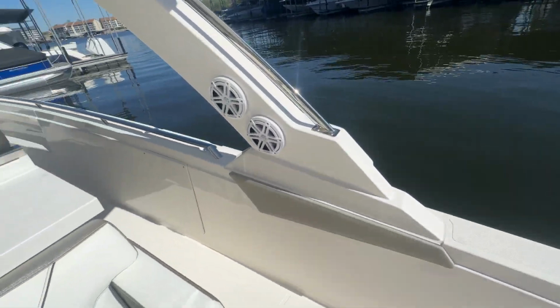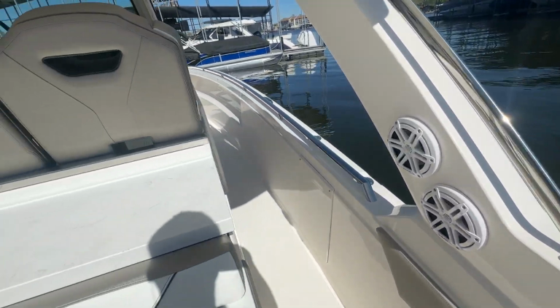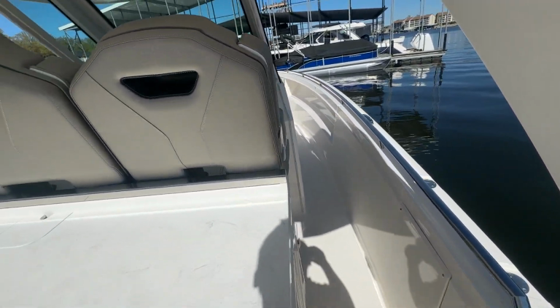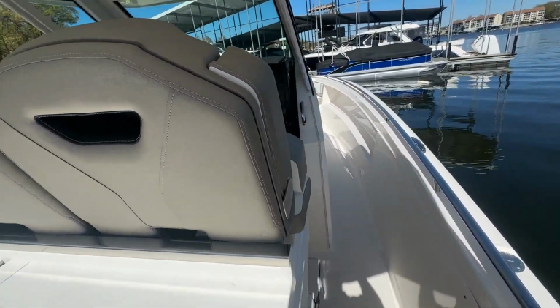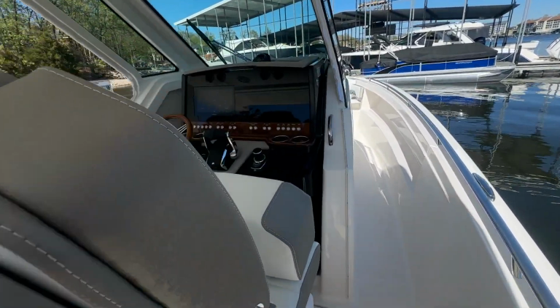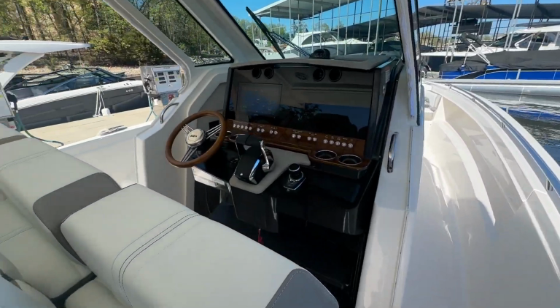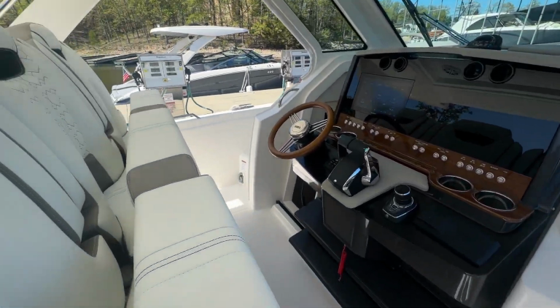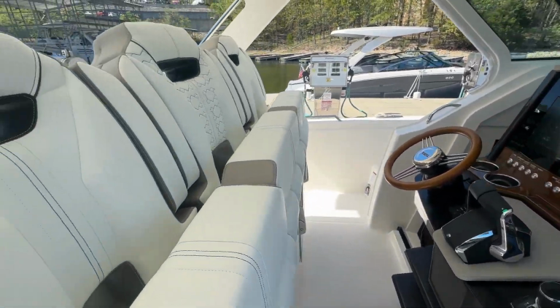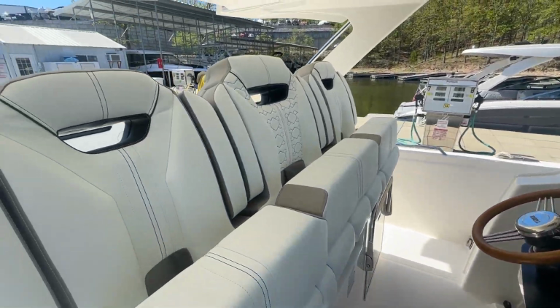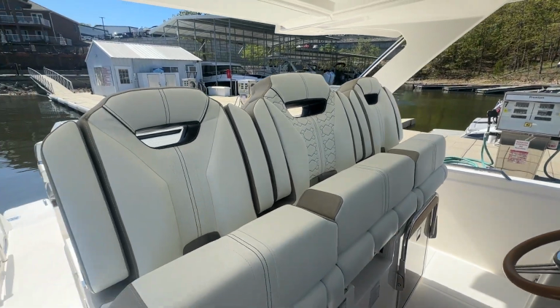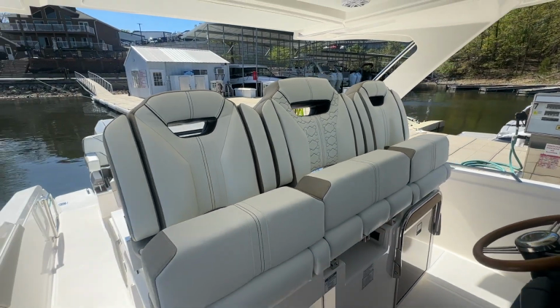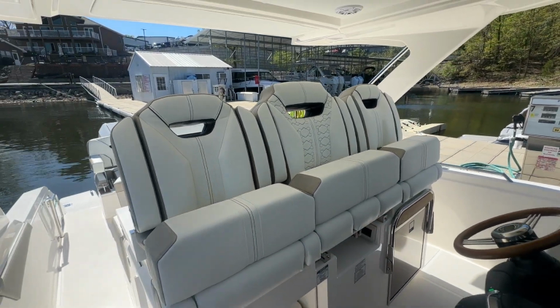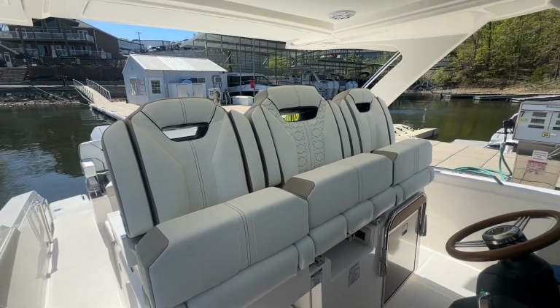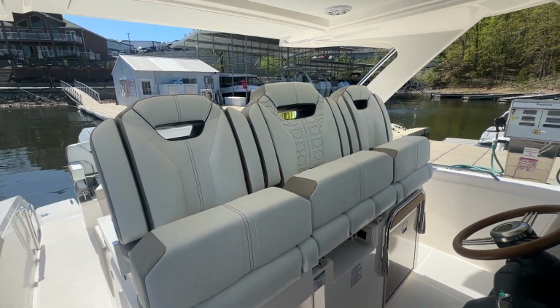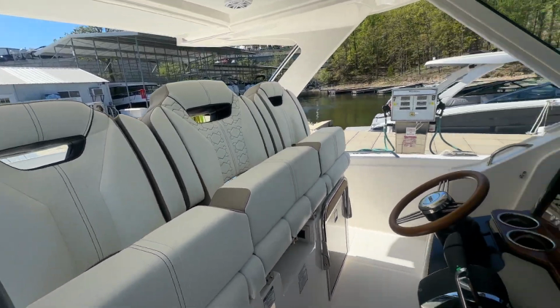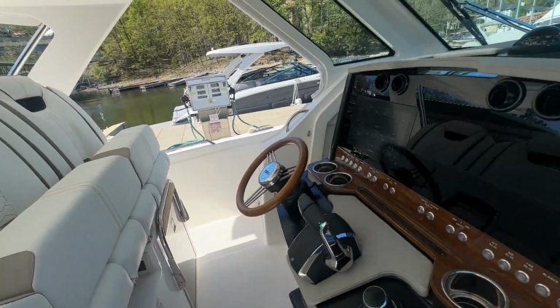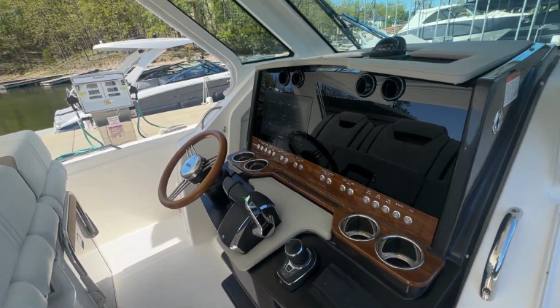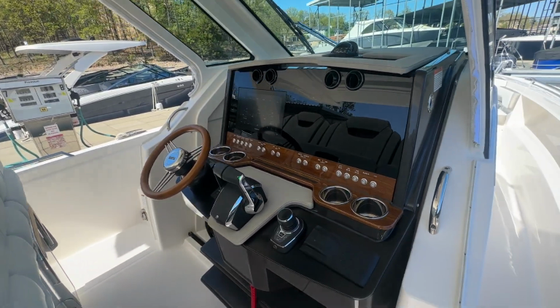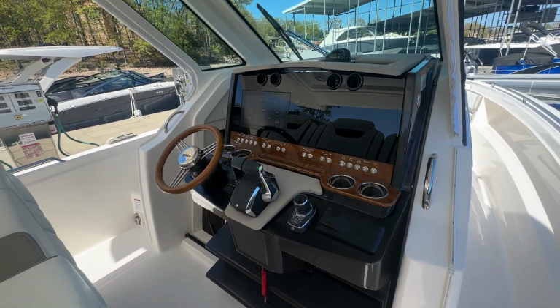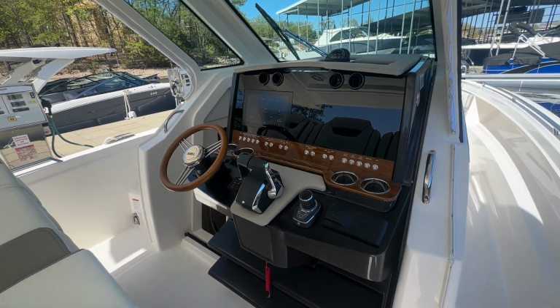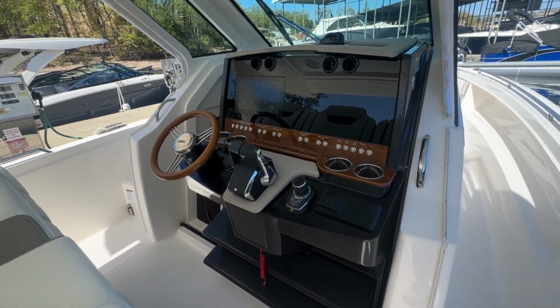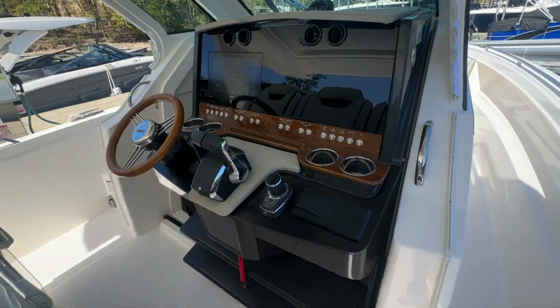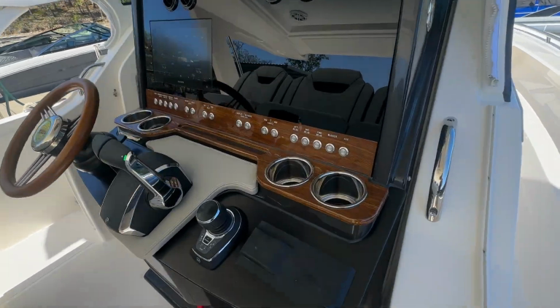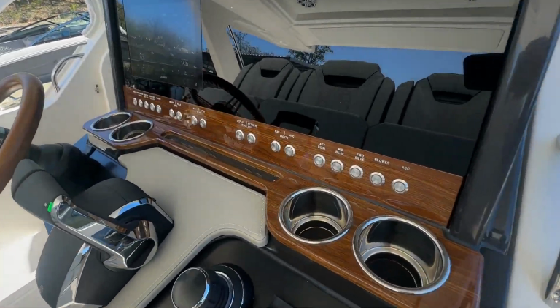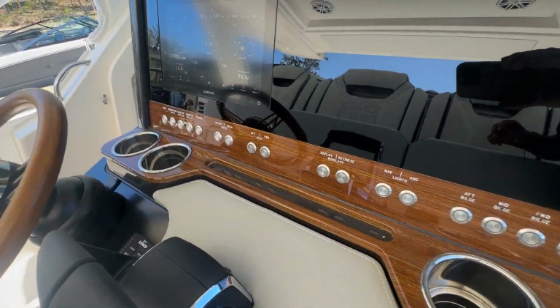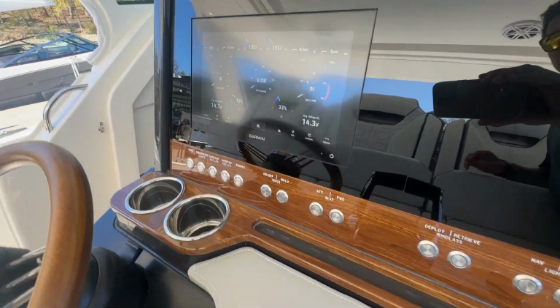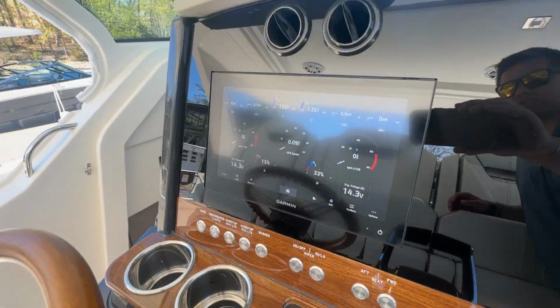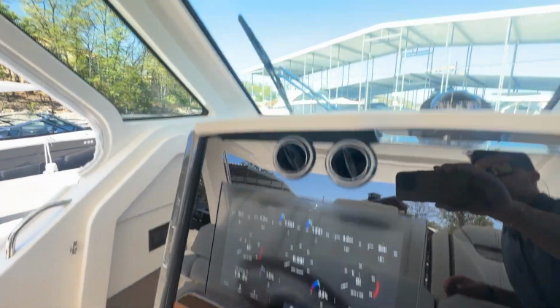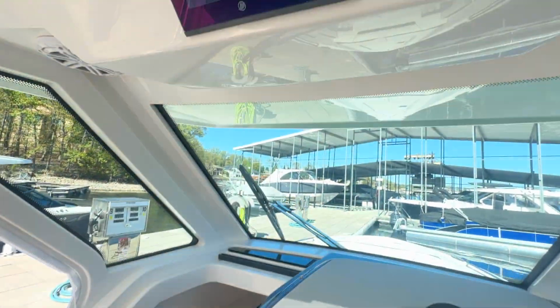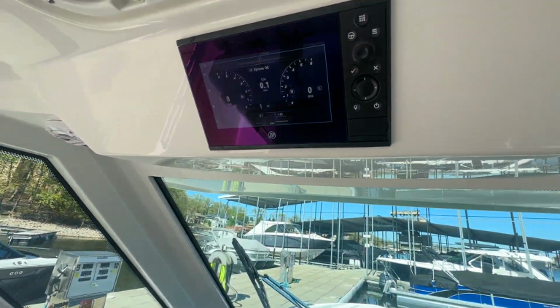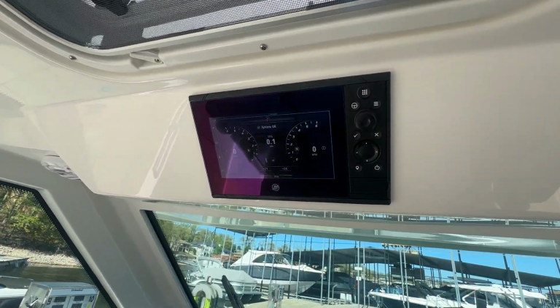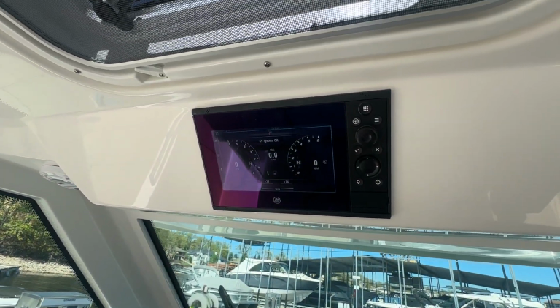Moving around to the helm of the boat — one of my favorite things — you're three wide at the helm. You've got everything right in front of you: all your switches, your Garmin screen, and your Mercury screen up top out of the way.